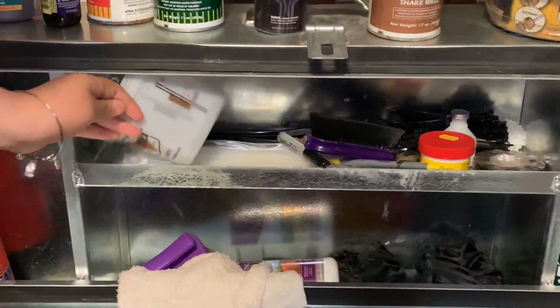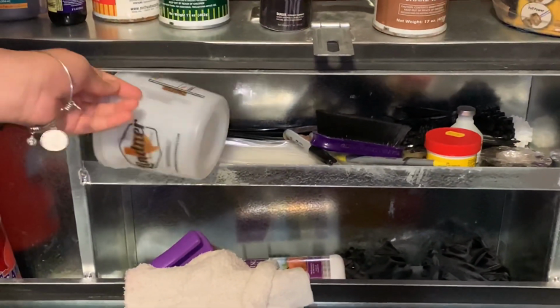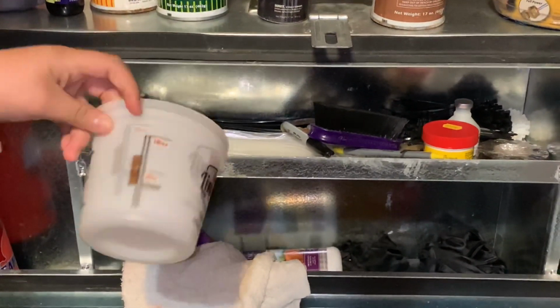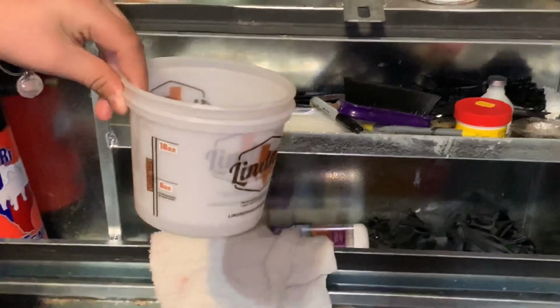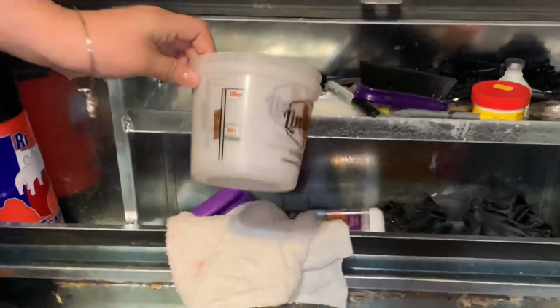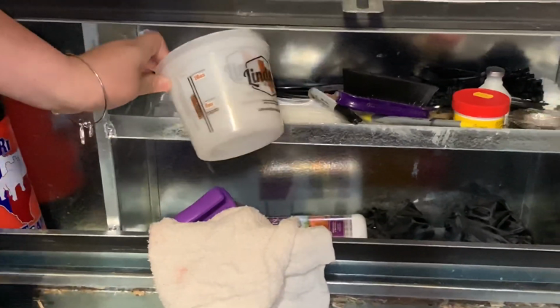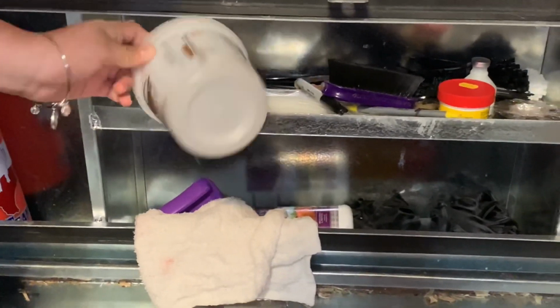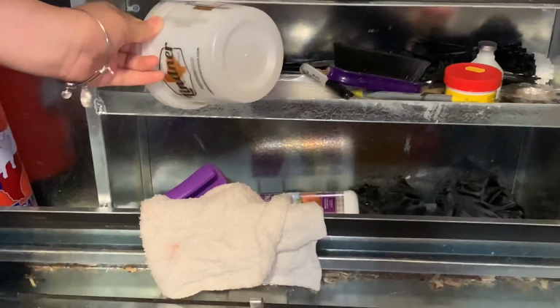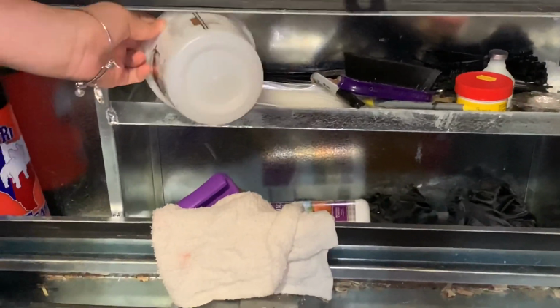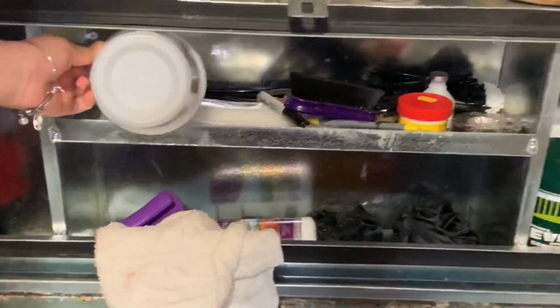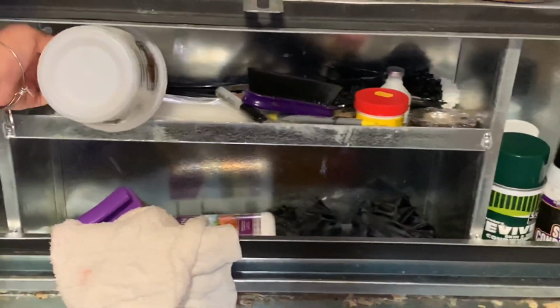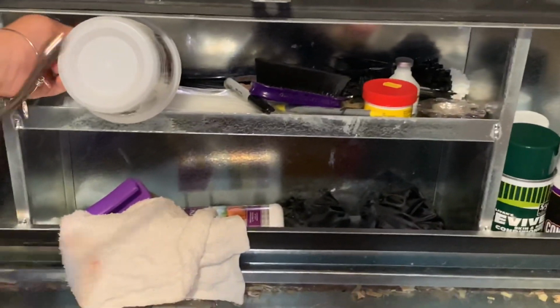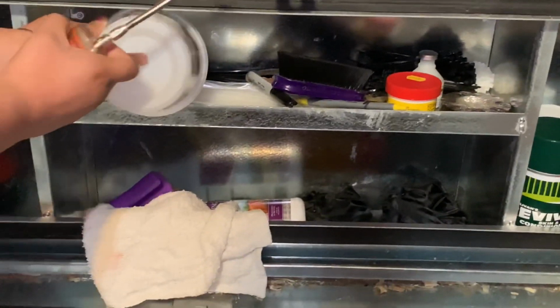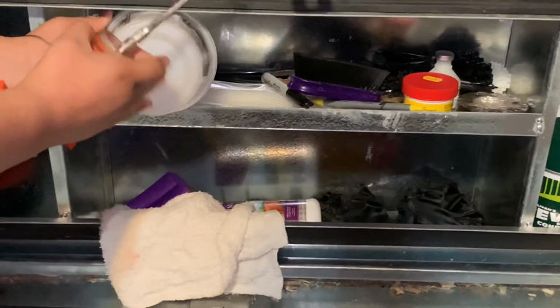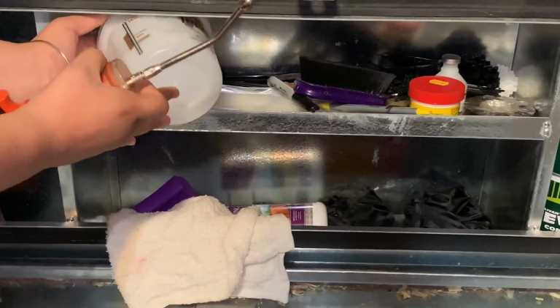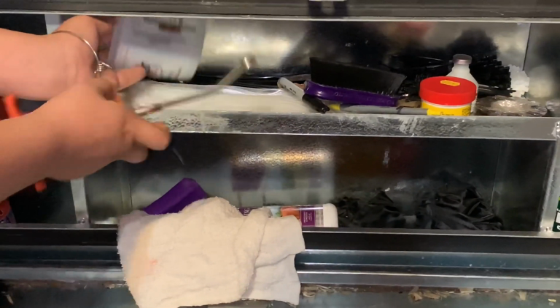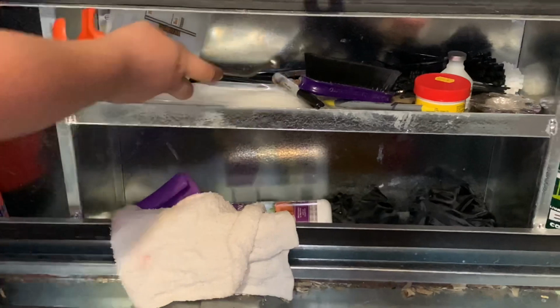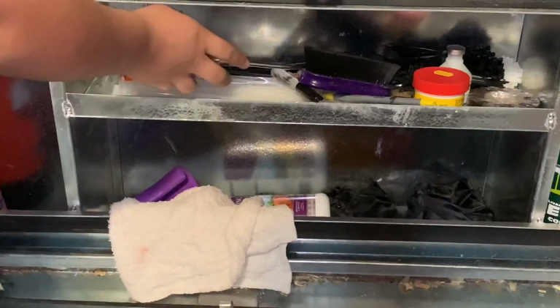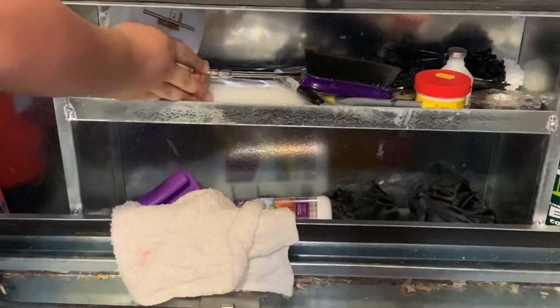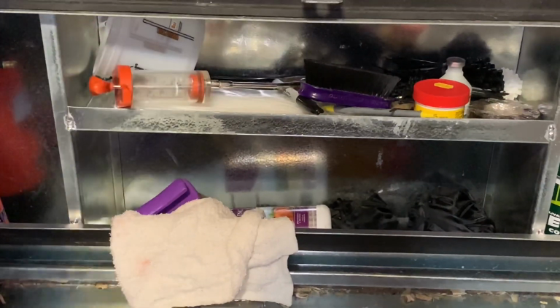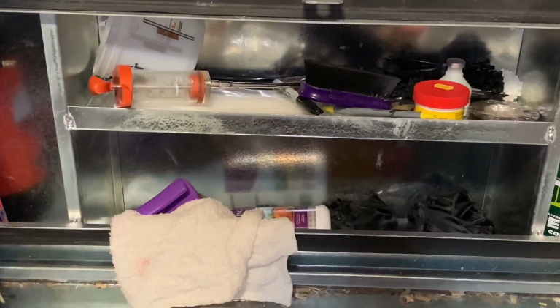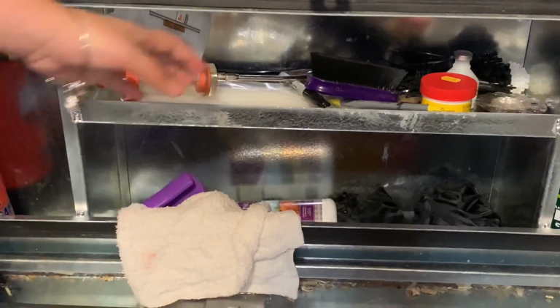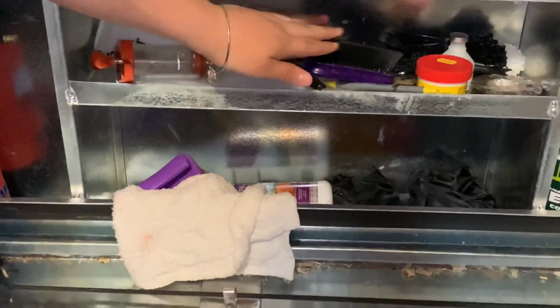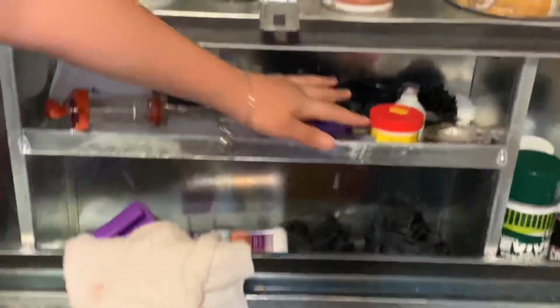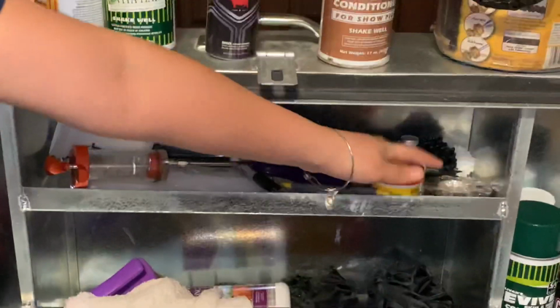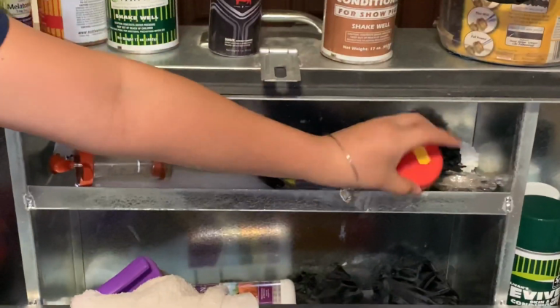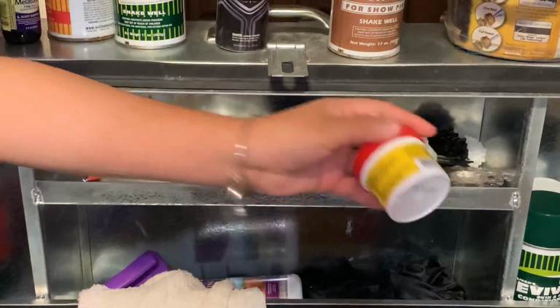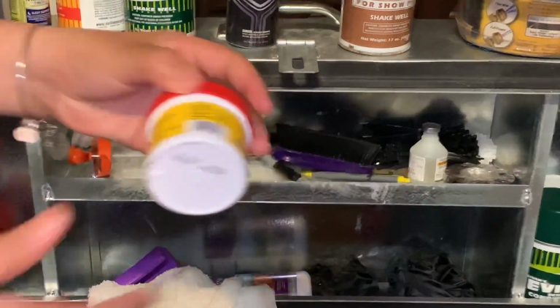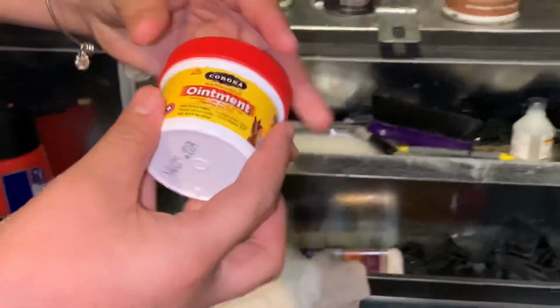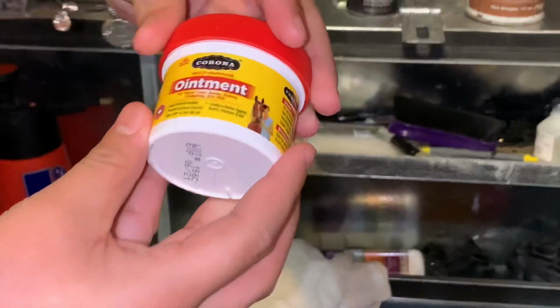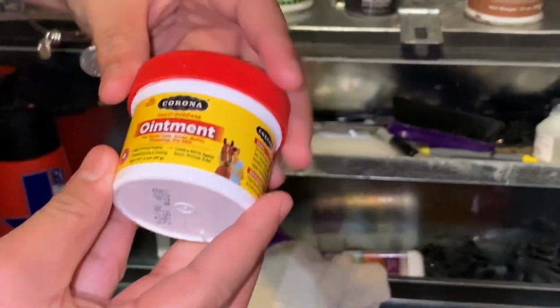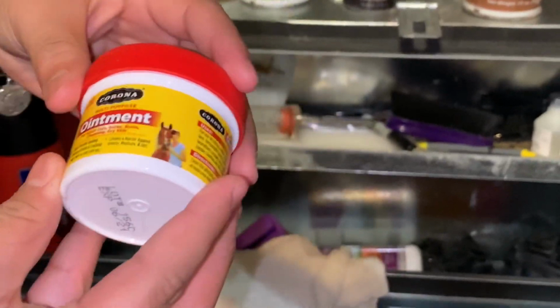We have little measuring cups, brushes, pens, and markers just in case you need to write something. And then a little ointment cream.